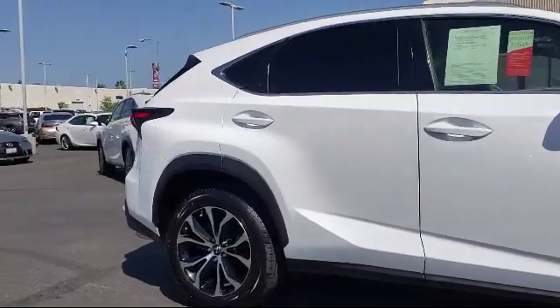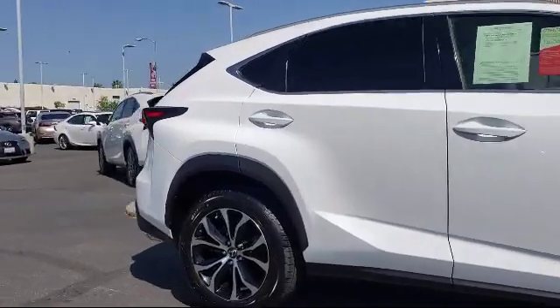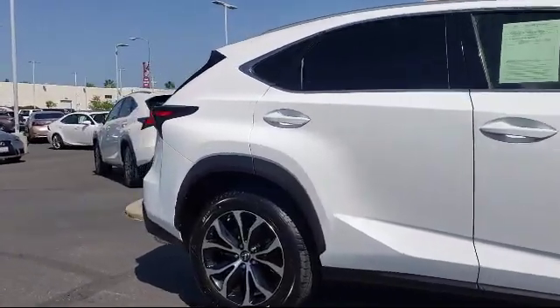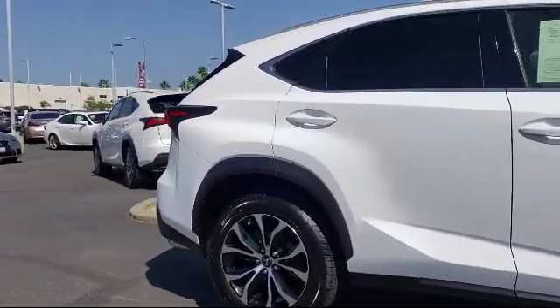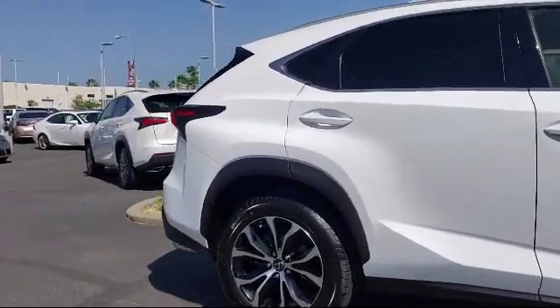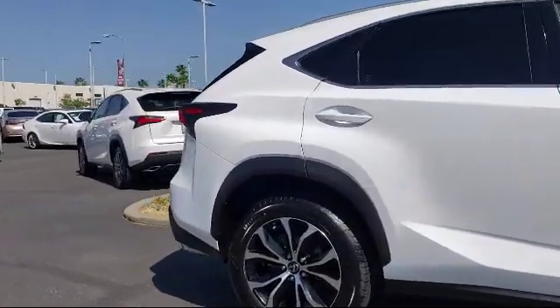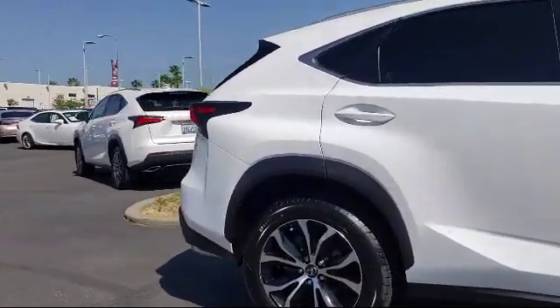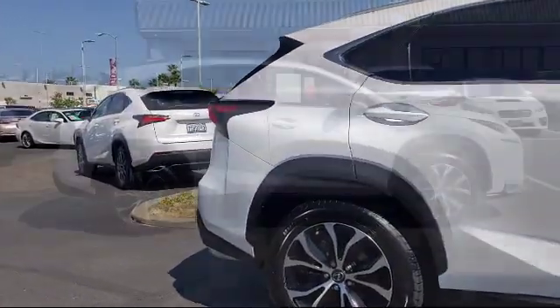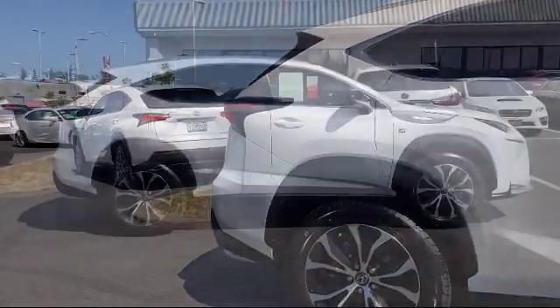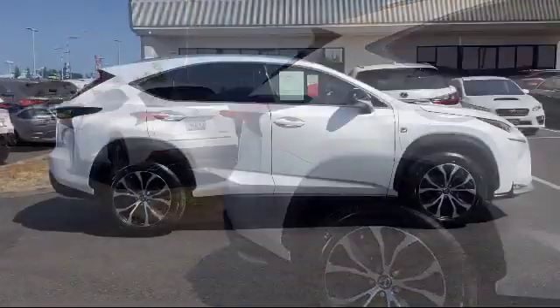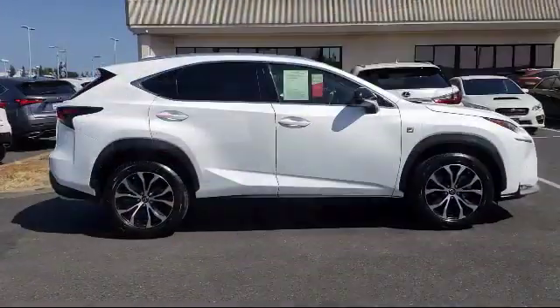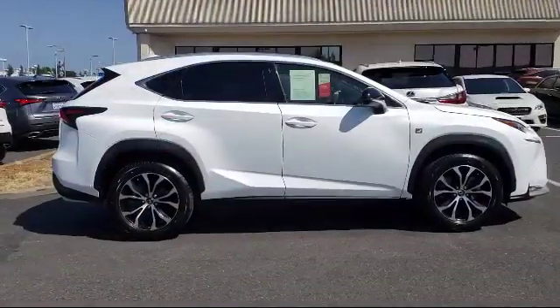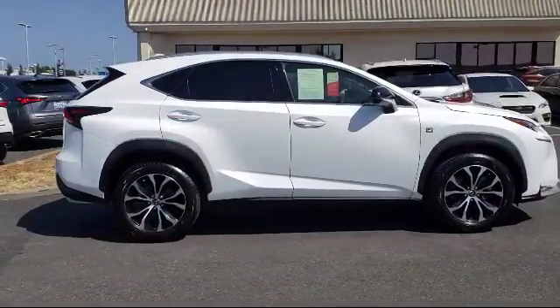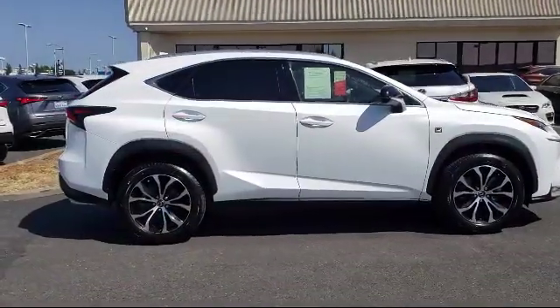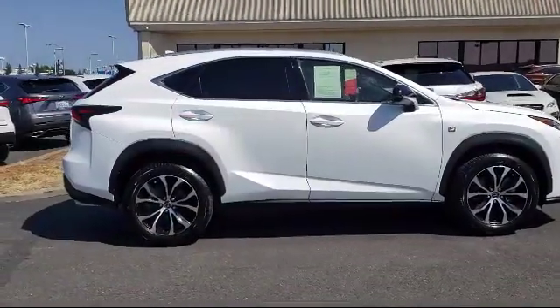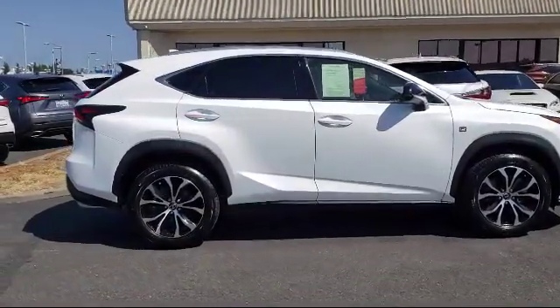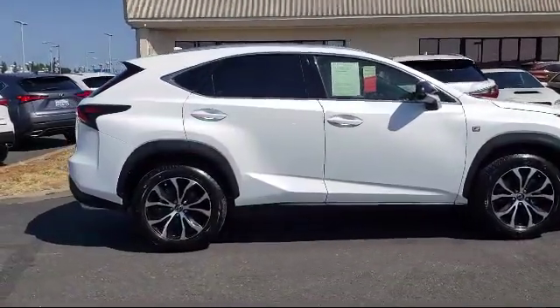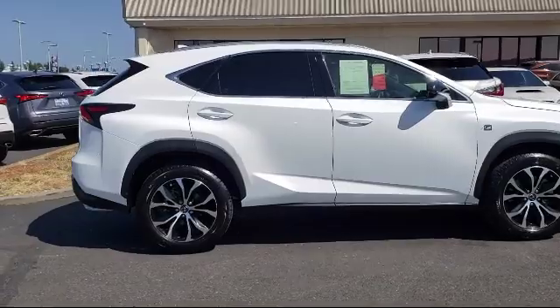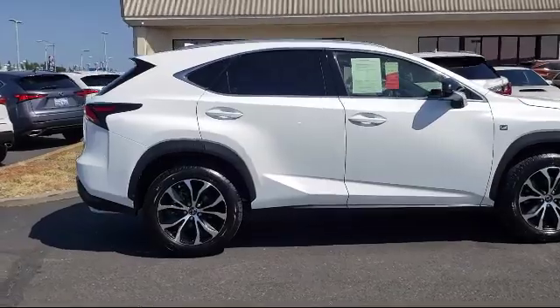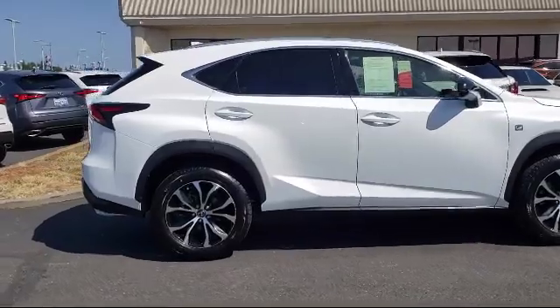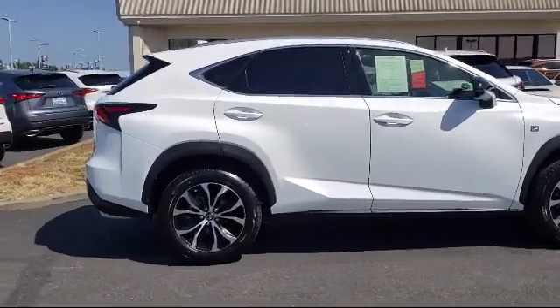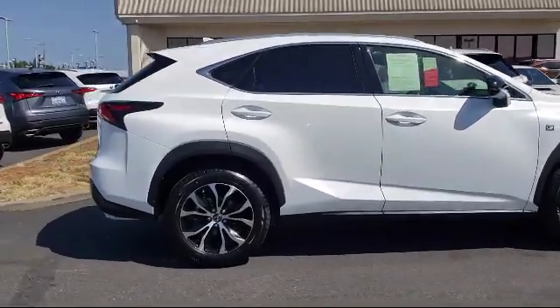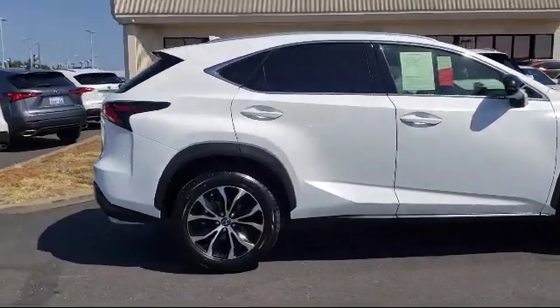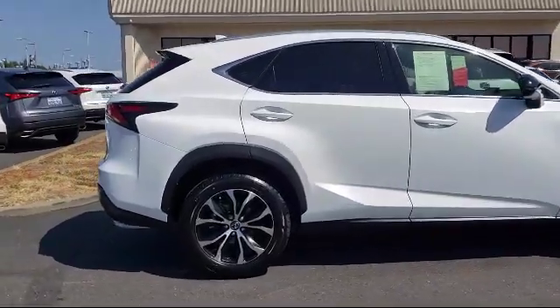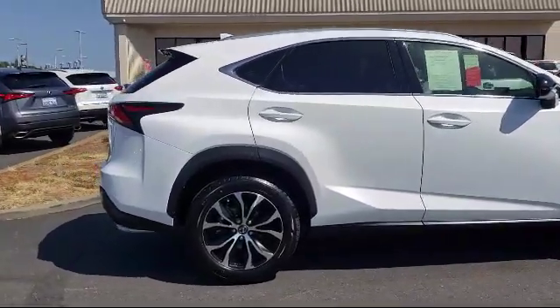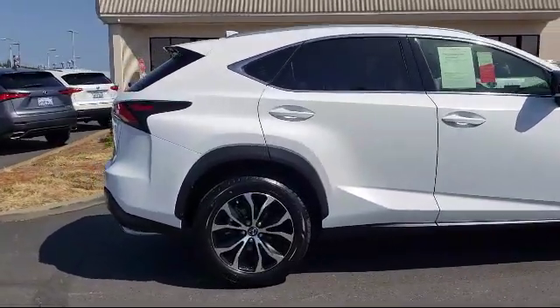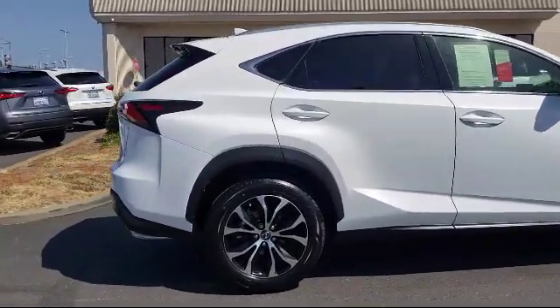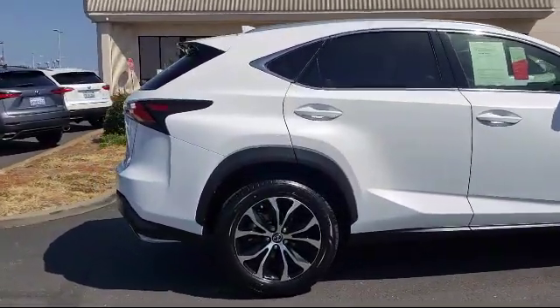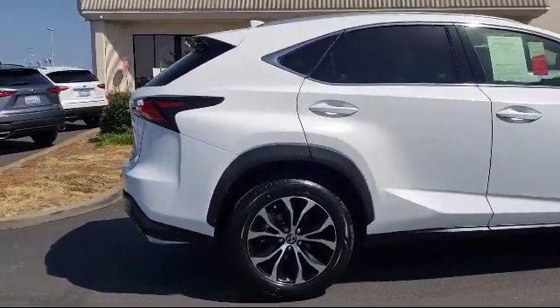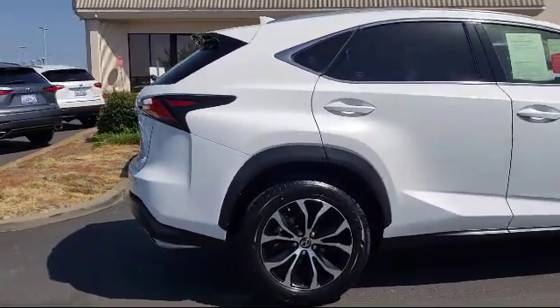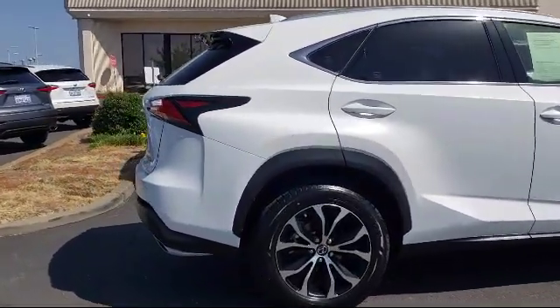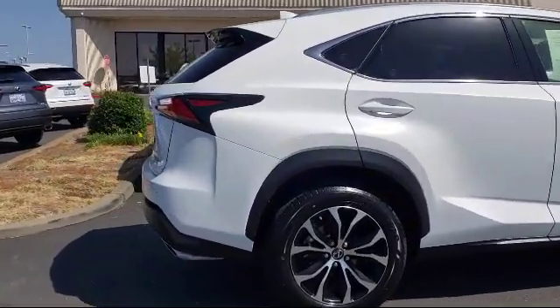Alloy Wheels, Rear Spoiler, Sirius XM Satellite Radio, and has less than 45,000 miles on the odometer.